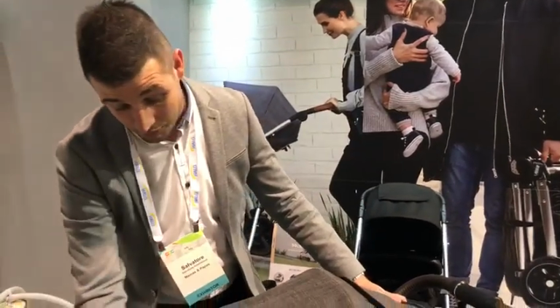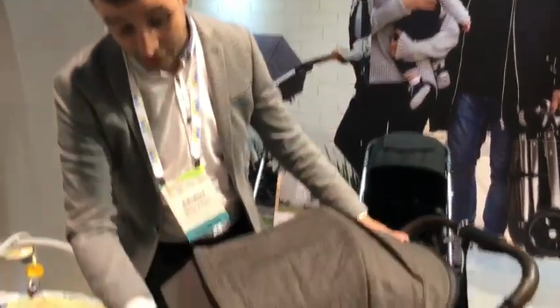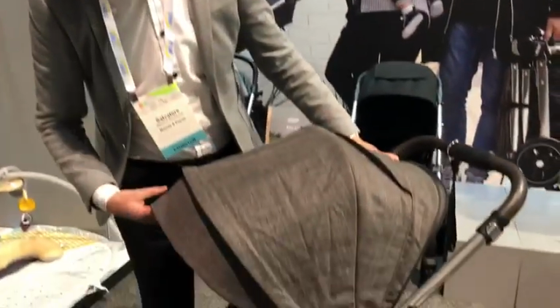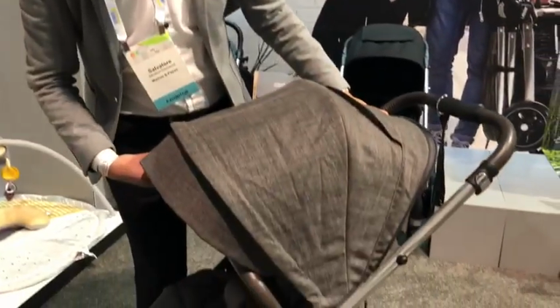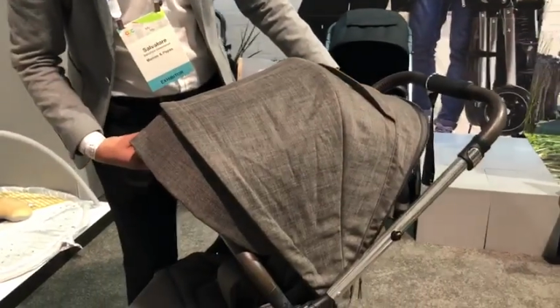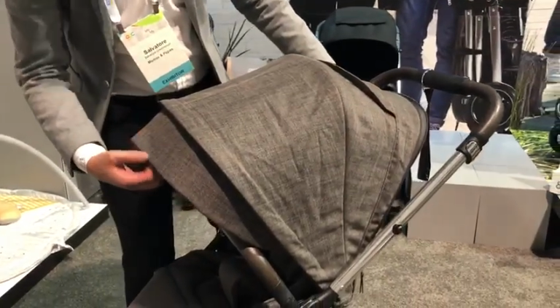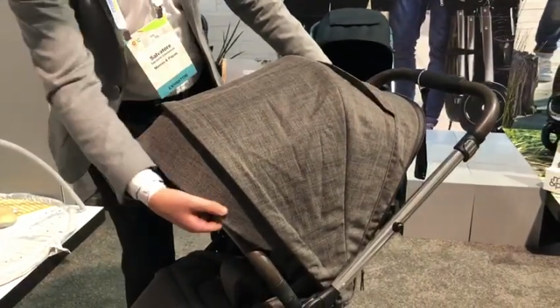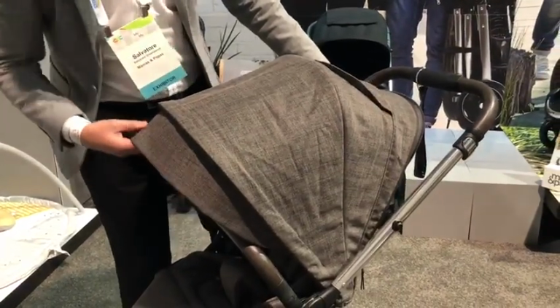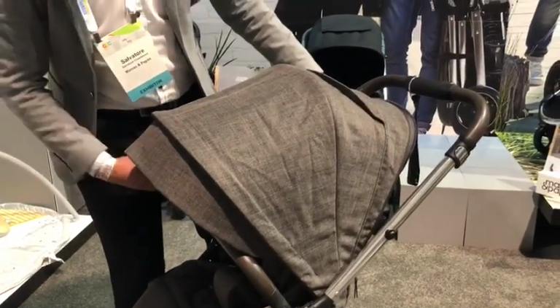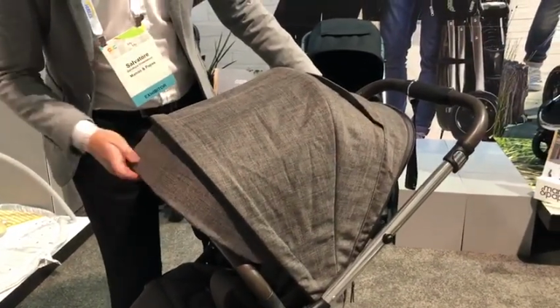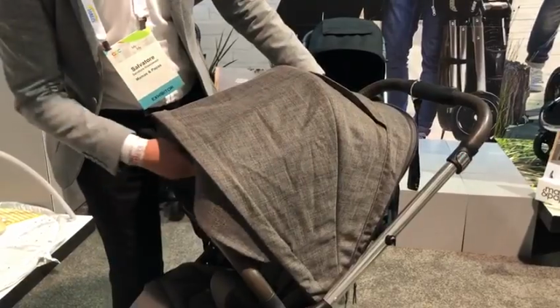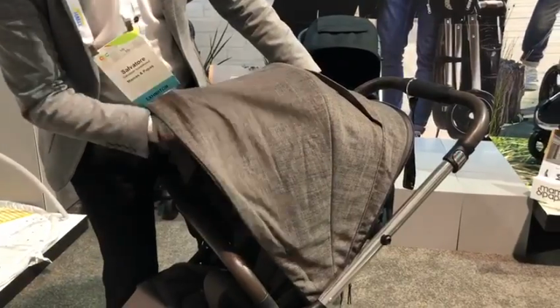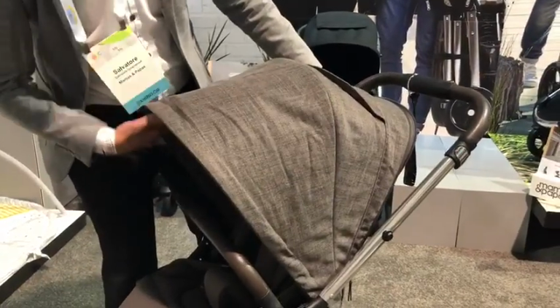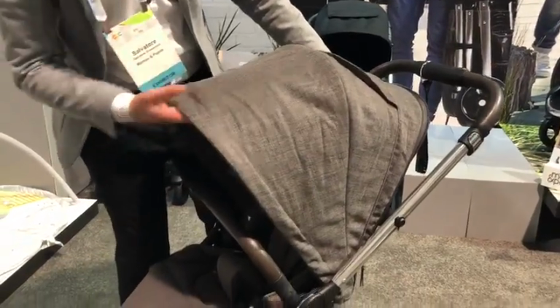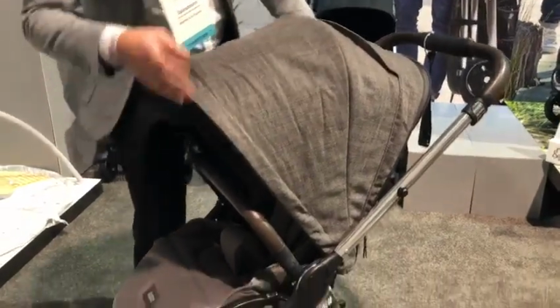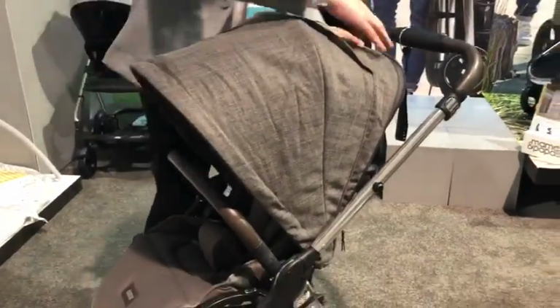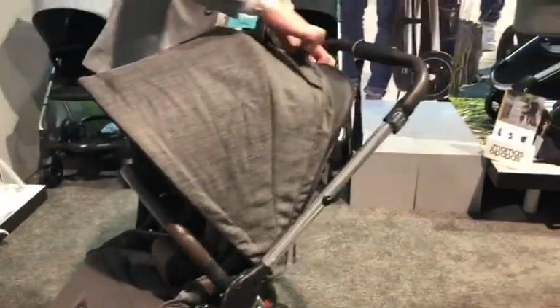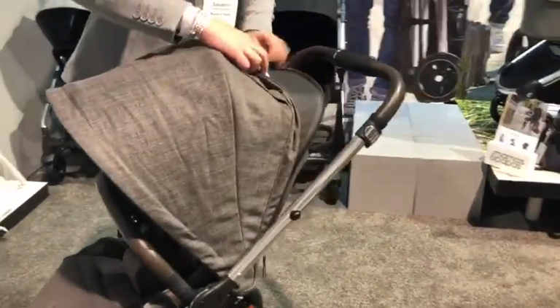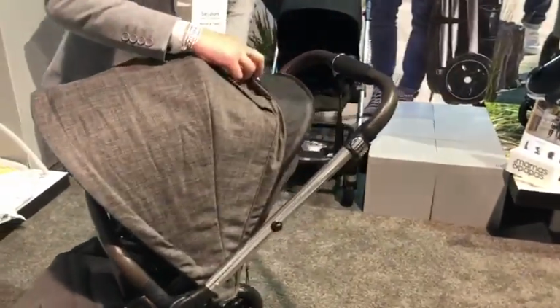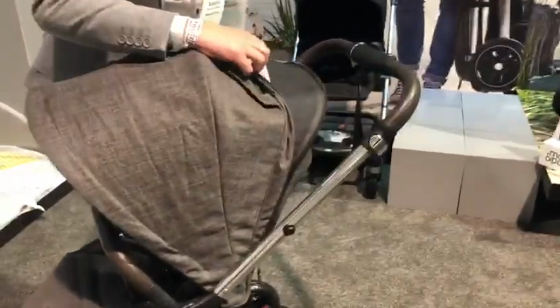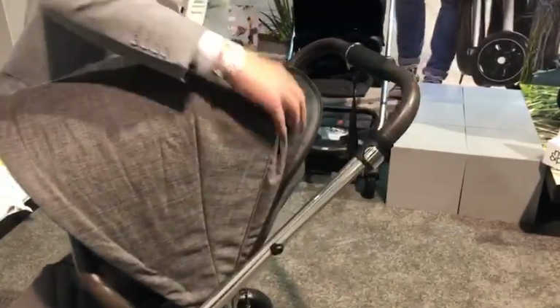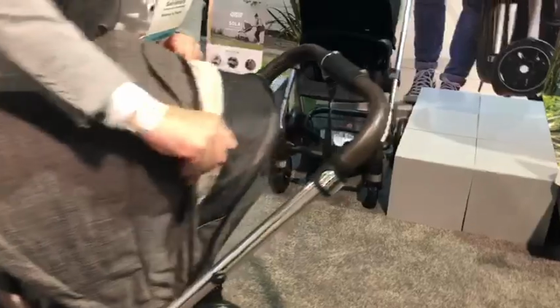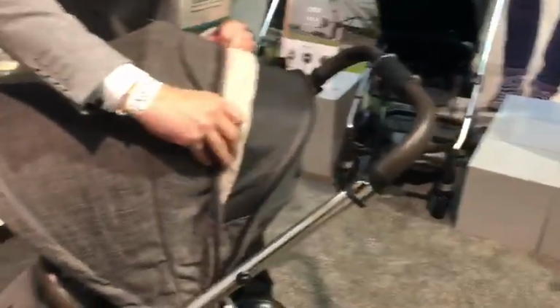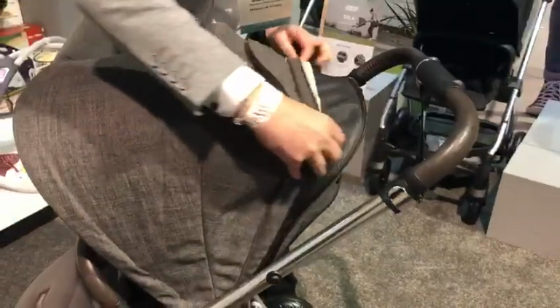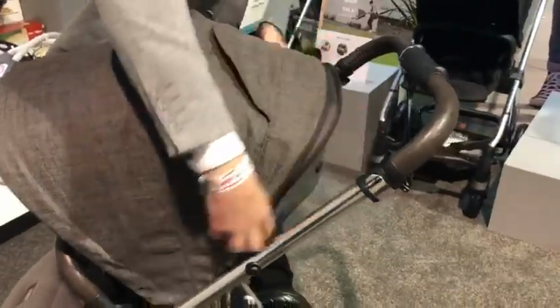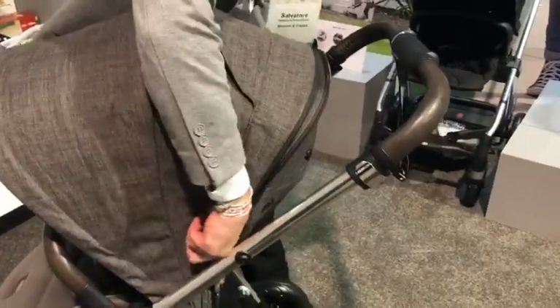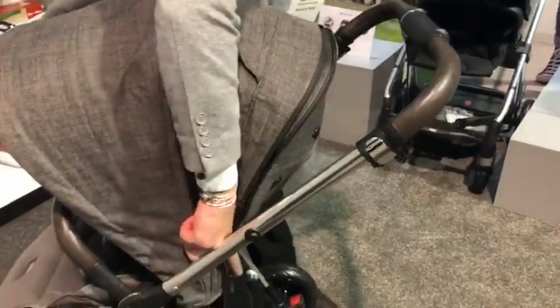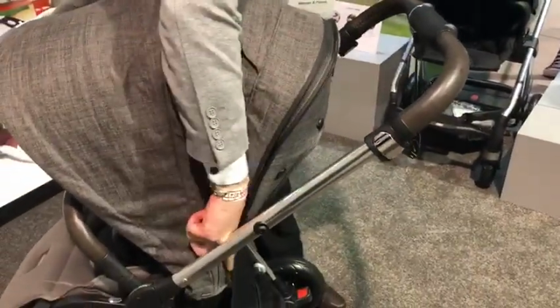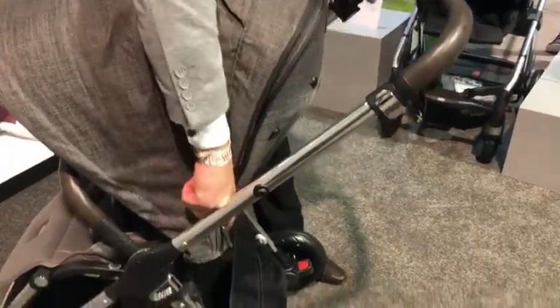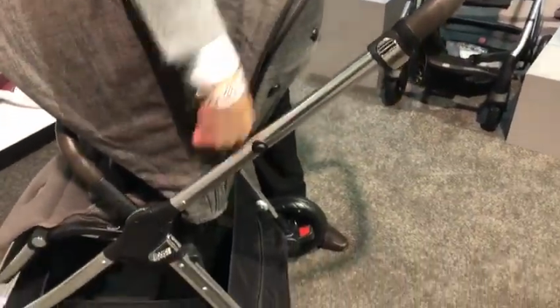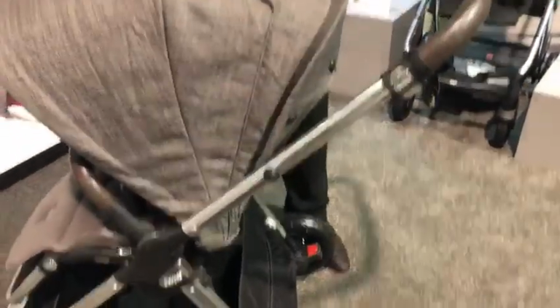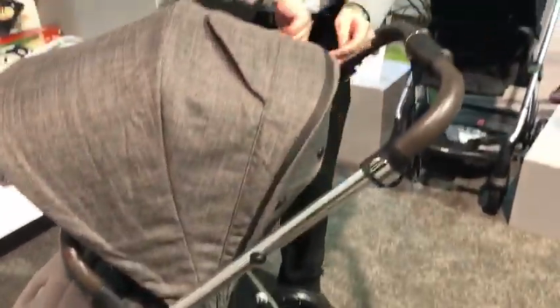What we've added here on the hood versus the Flipex T2 is an extra sun visor which, when not in use, can be tucked away. We have ventilation still on the back, viewable for the baby, and when not in use there's a zip on here which can be zipped away.